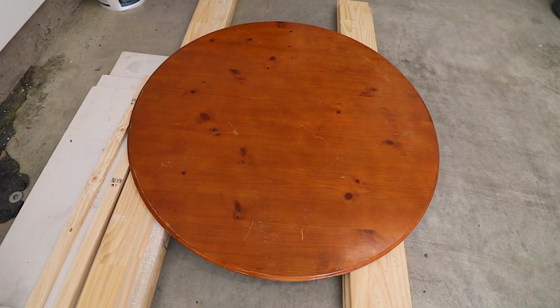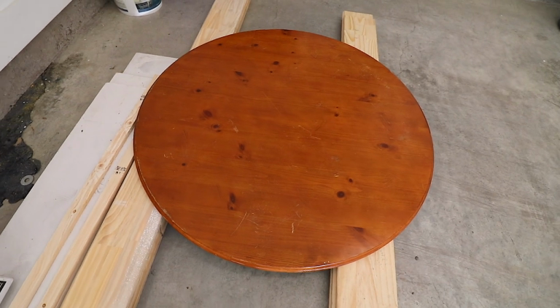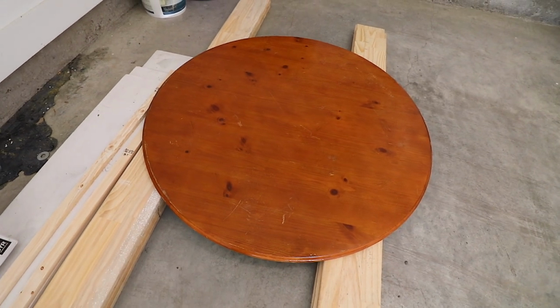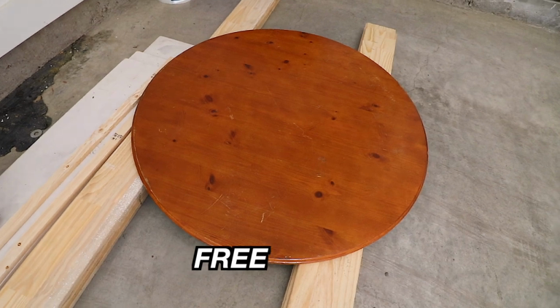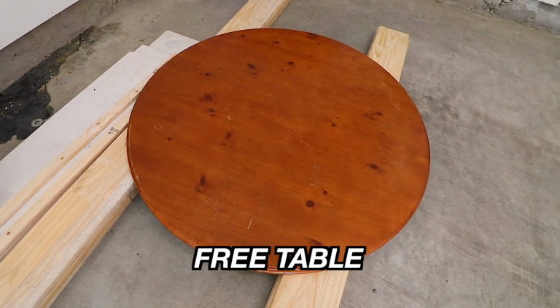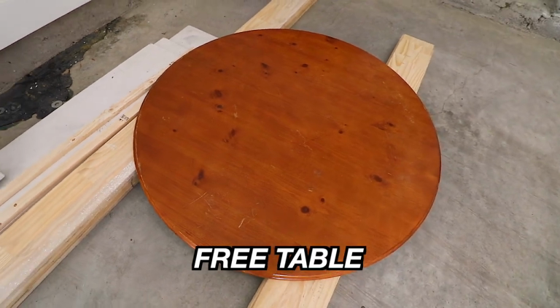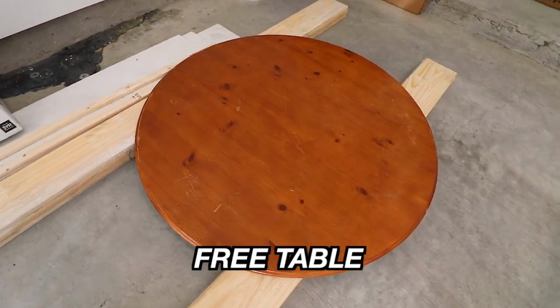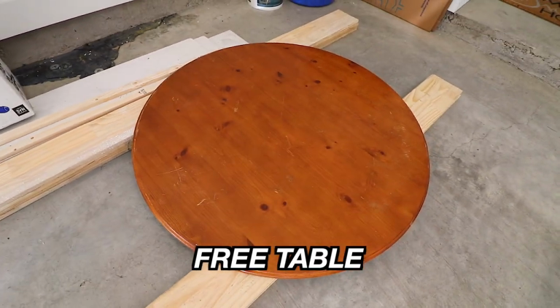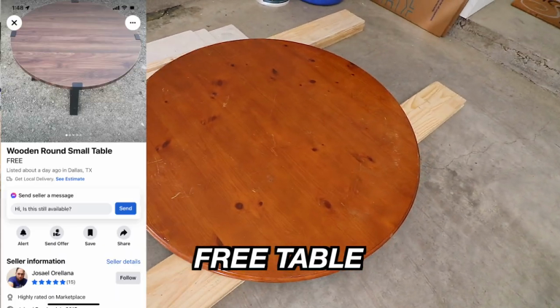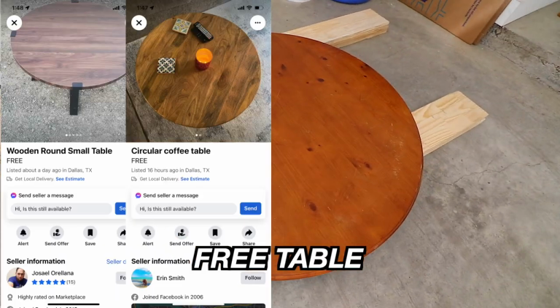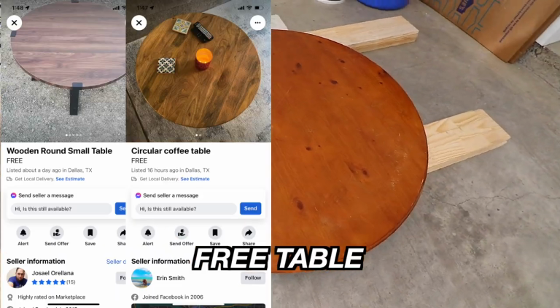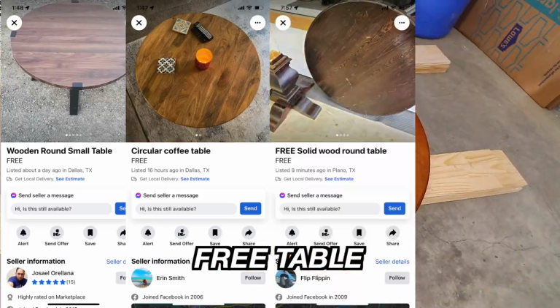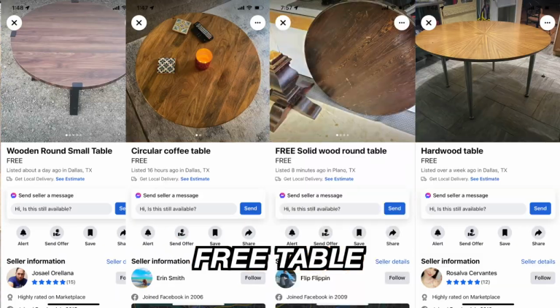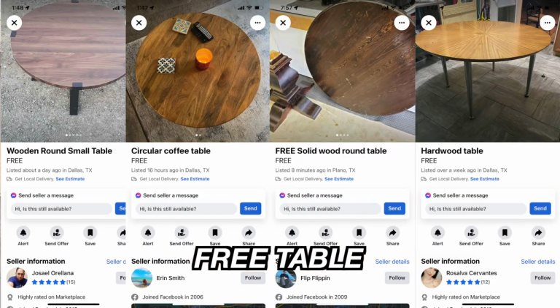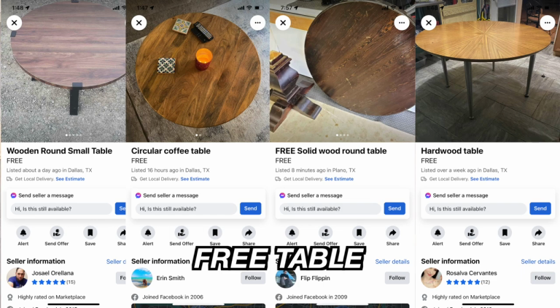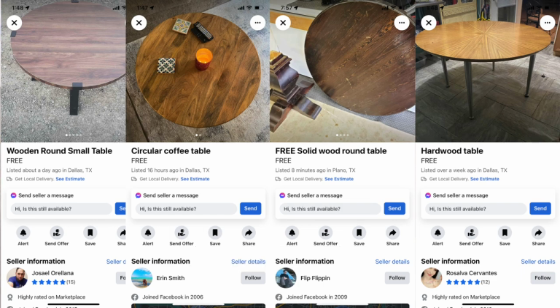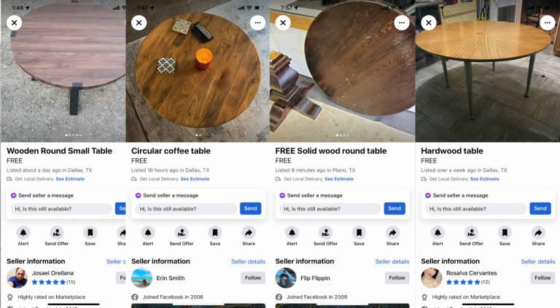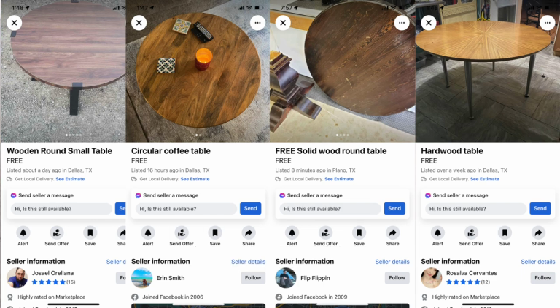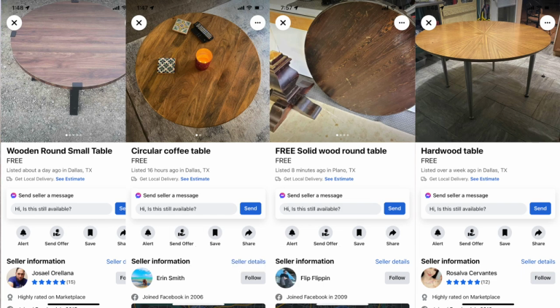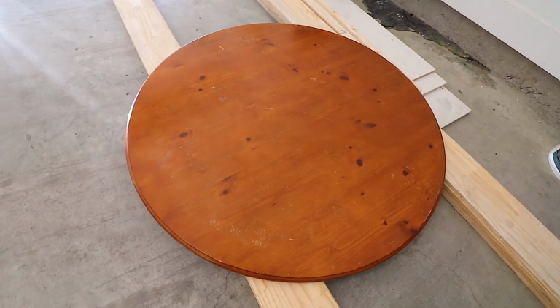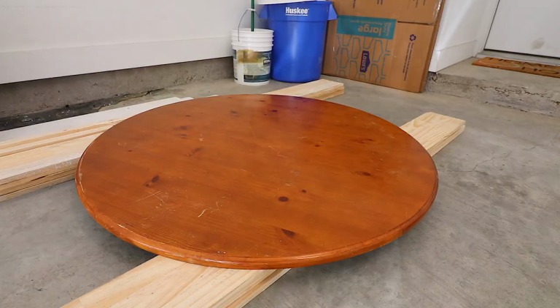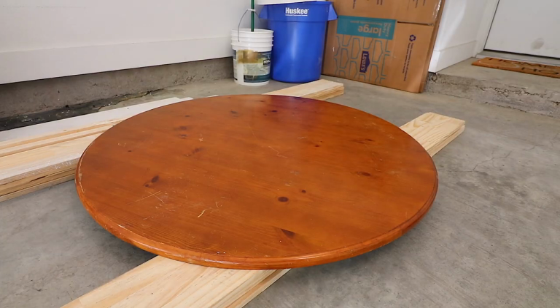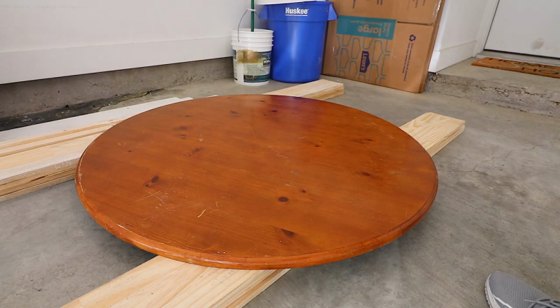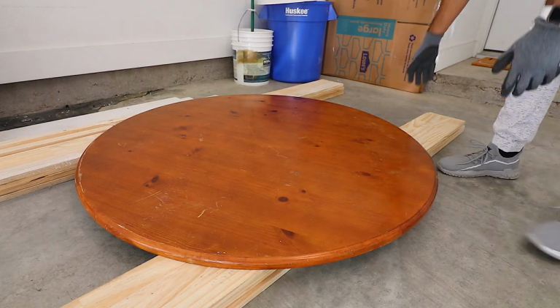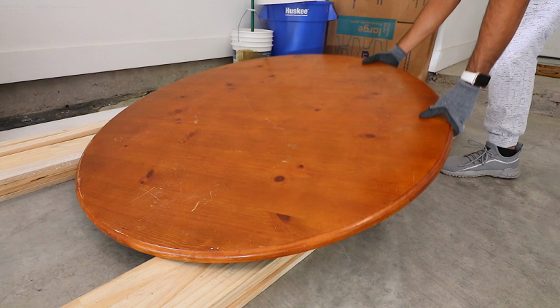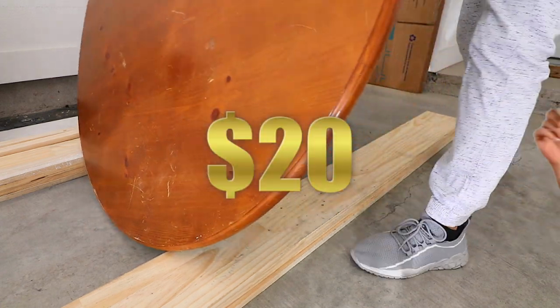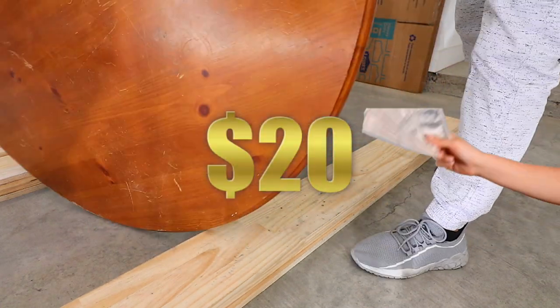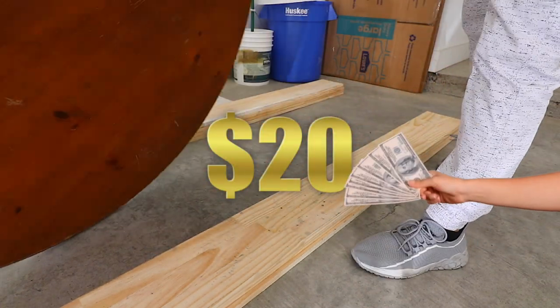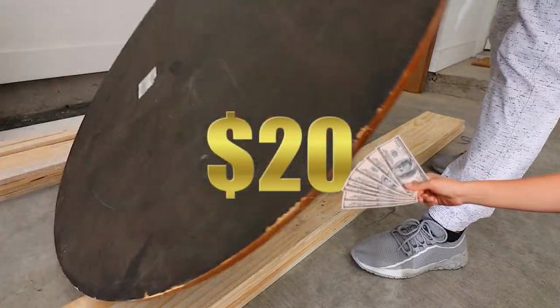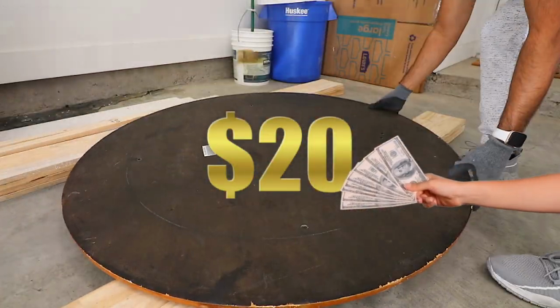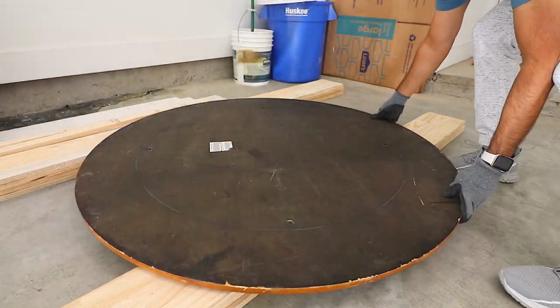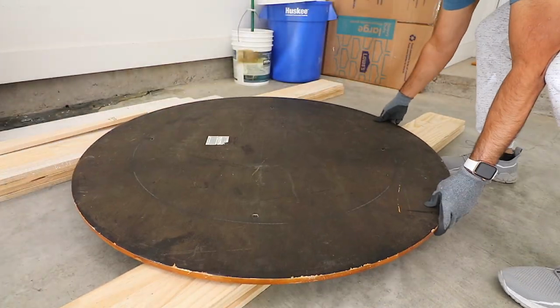The secret is actually using a free table I found from Facebook Marketplace. You can see right here, I have examples that I just randomly picked. There's always someone trying to give away a free table, and in my situation, they actually paid me $20 to take the table out of their hands.